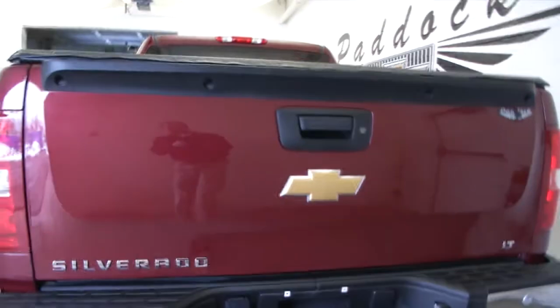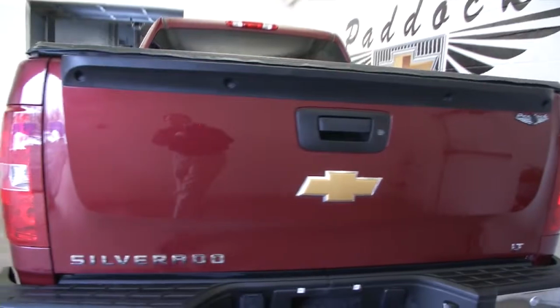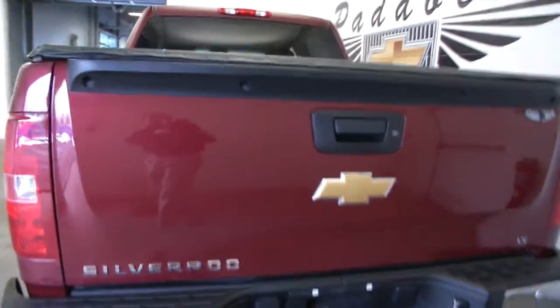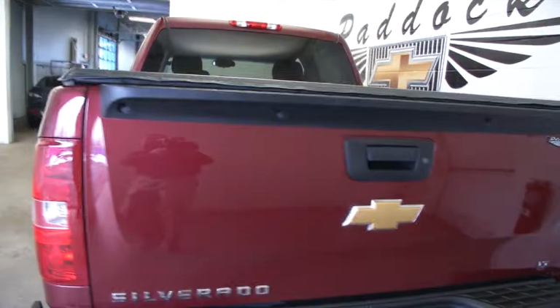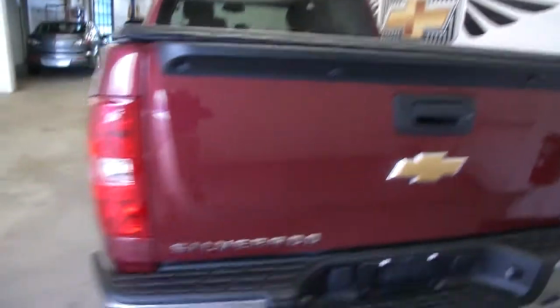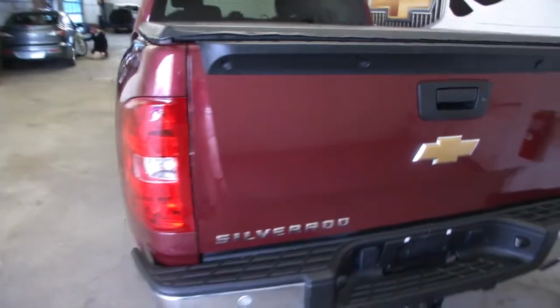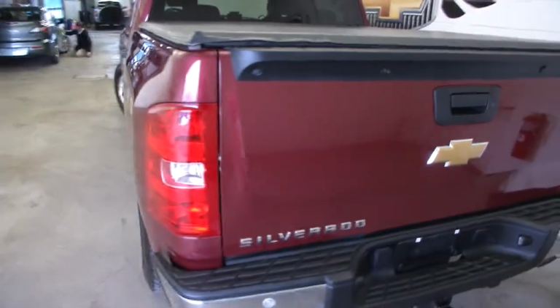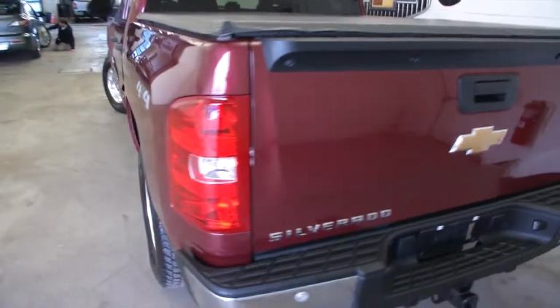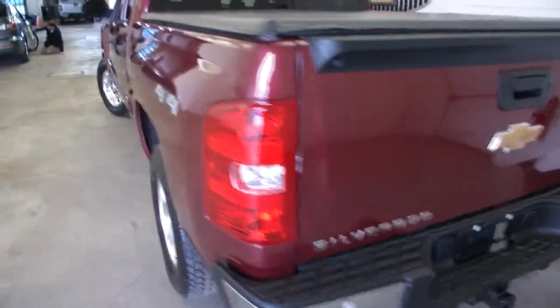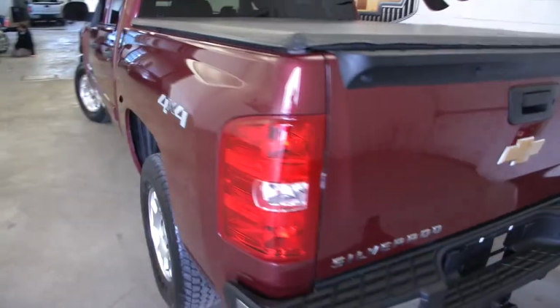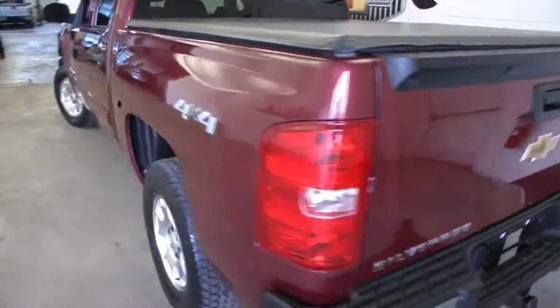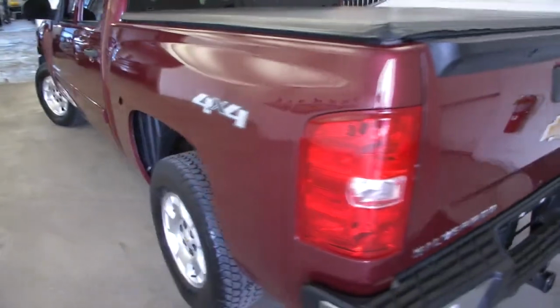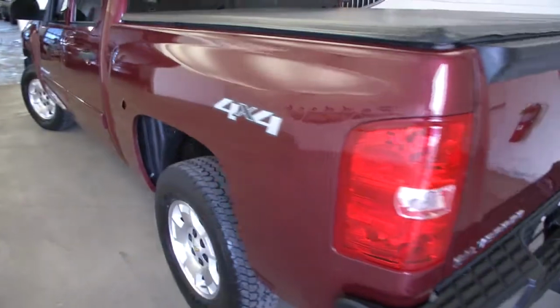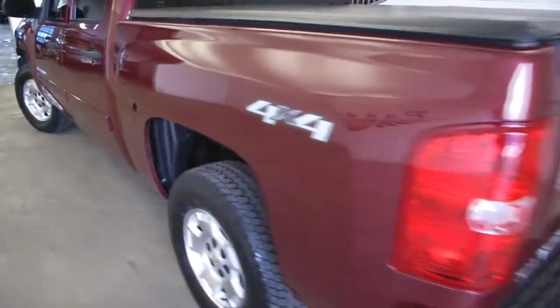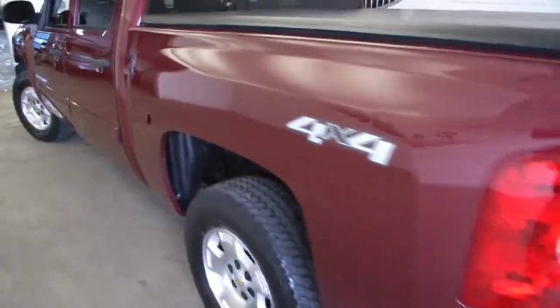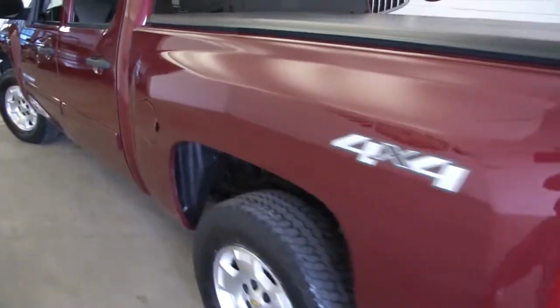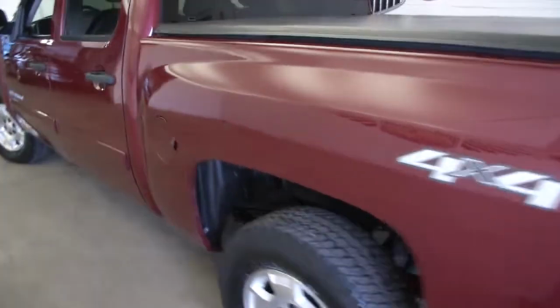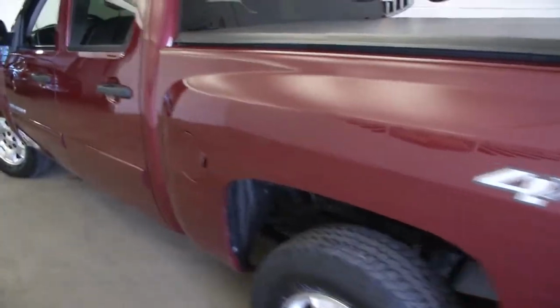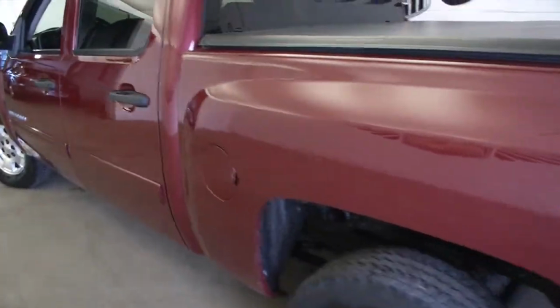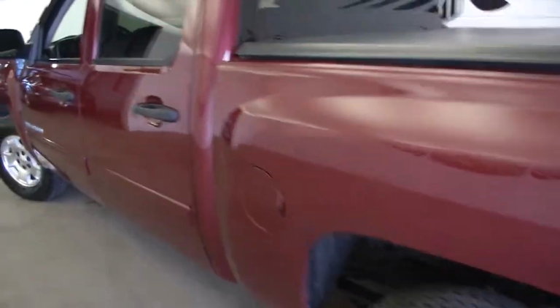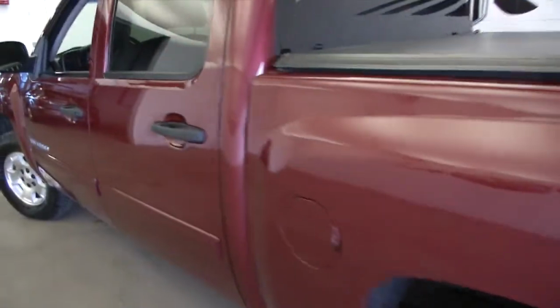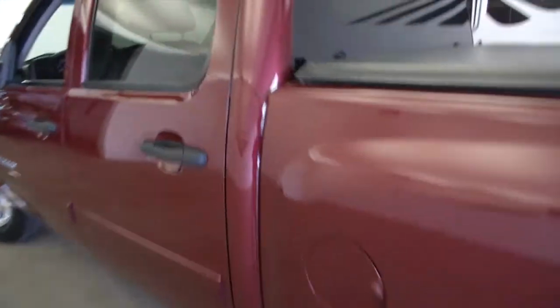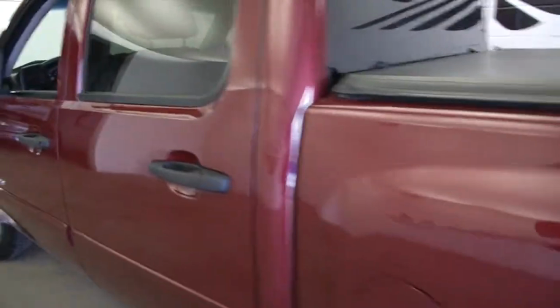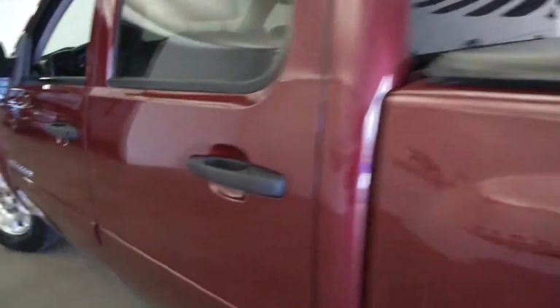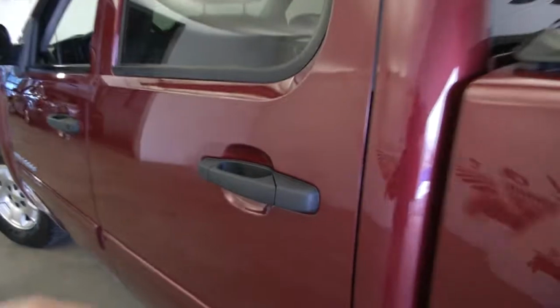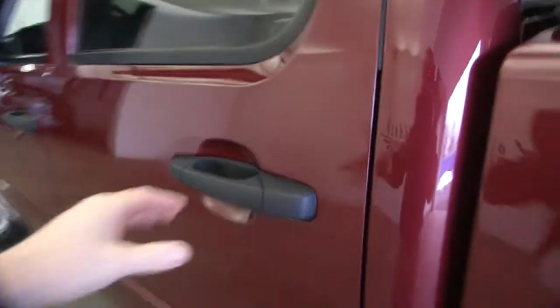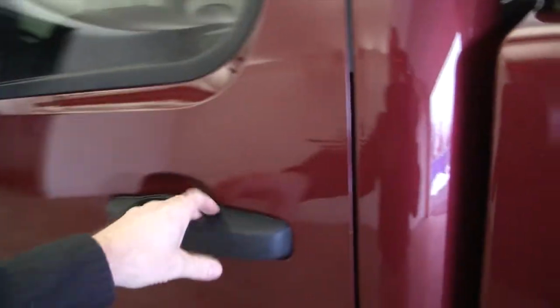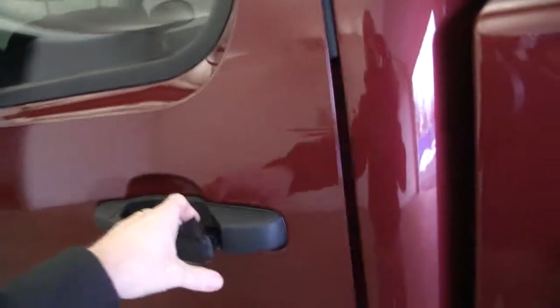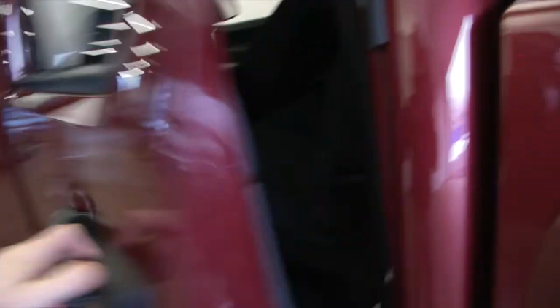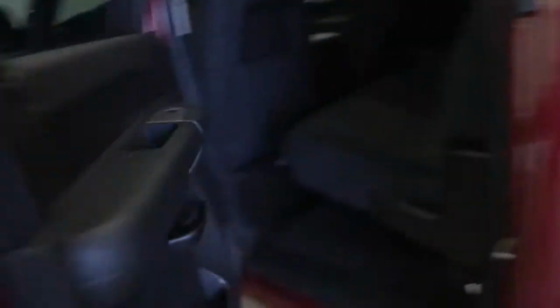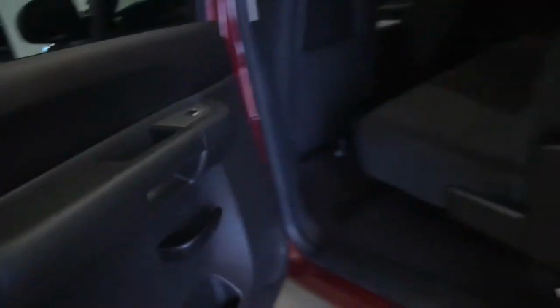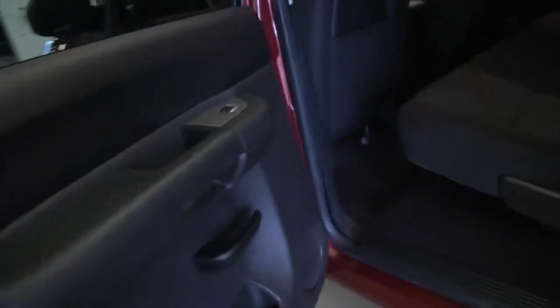This is a 4x4, crew cab, one previous owner. Typically one-owner vehicles are in a little better condition.